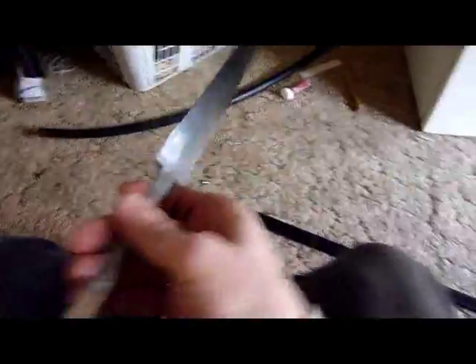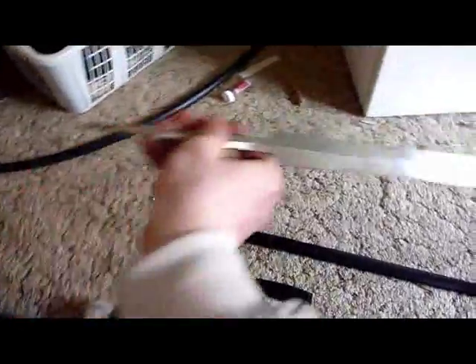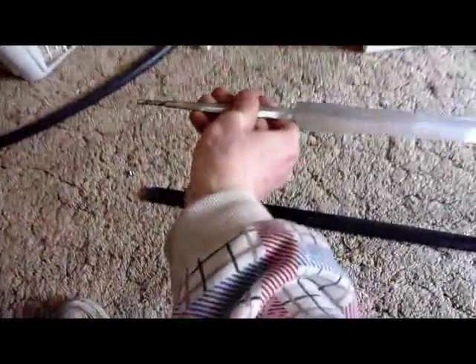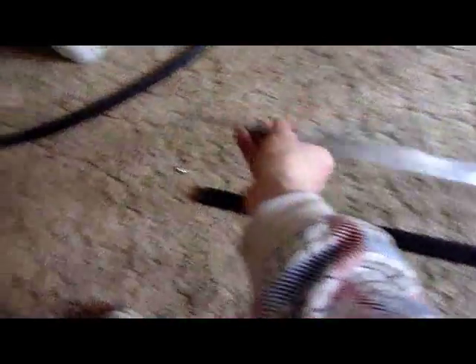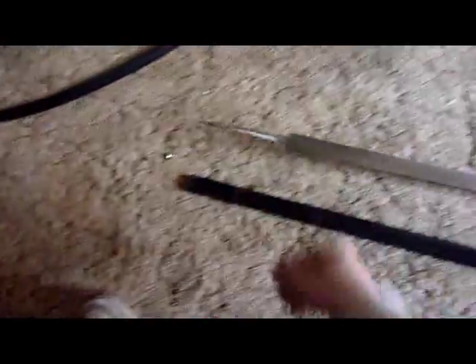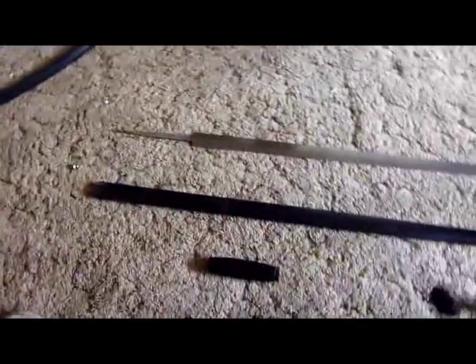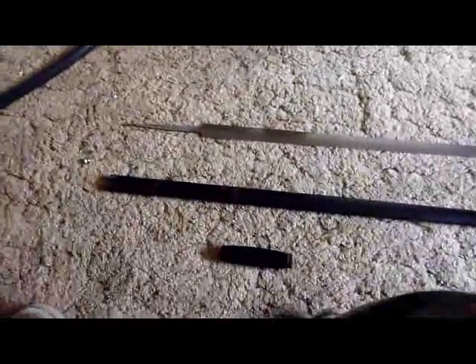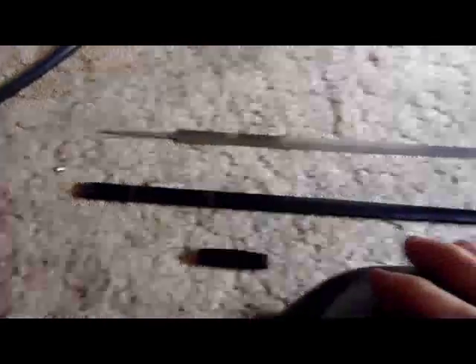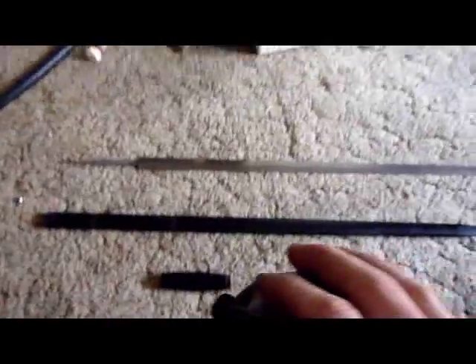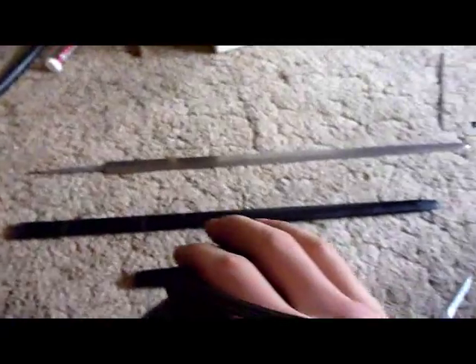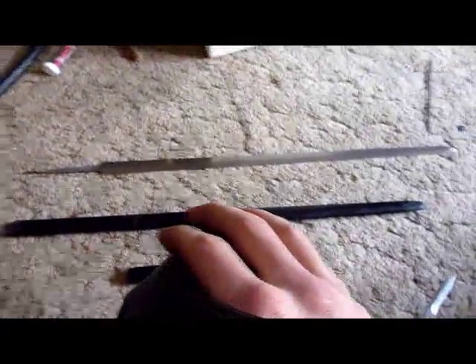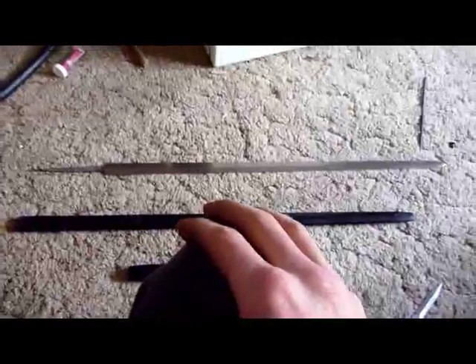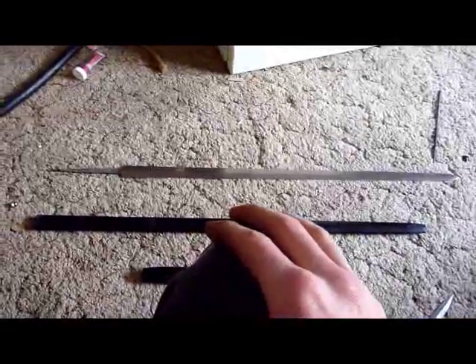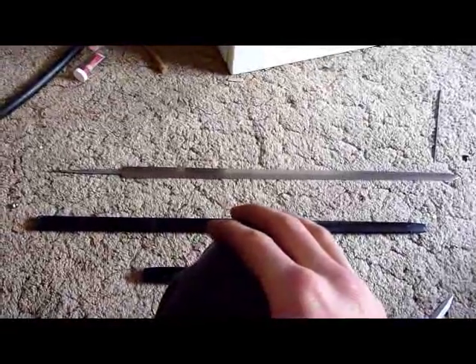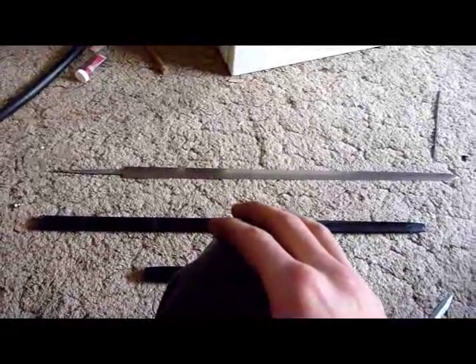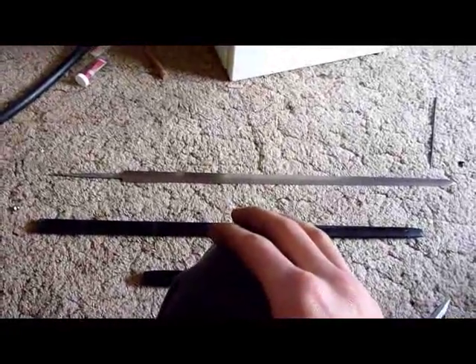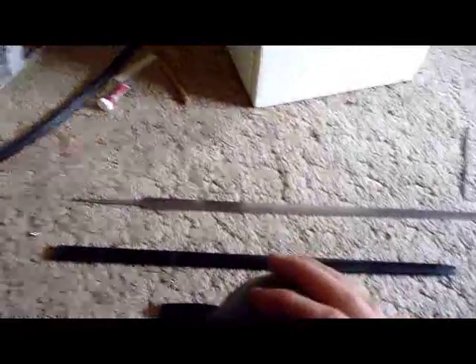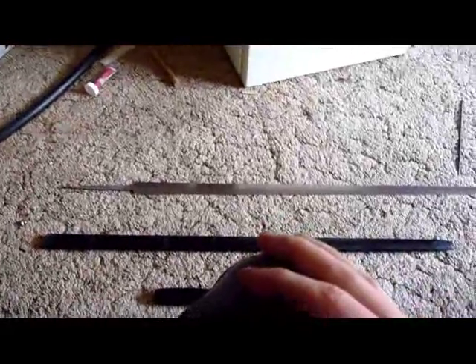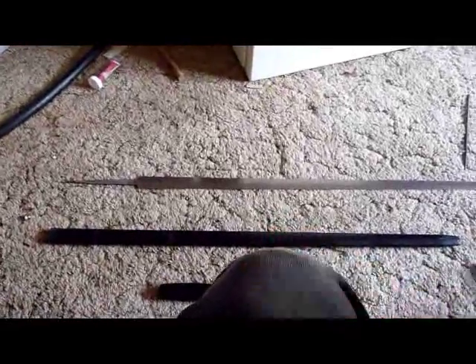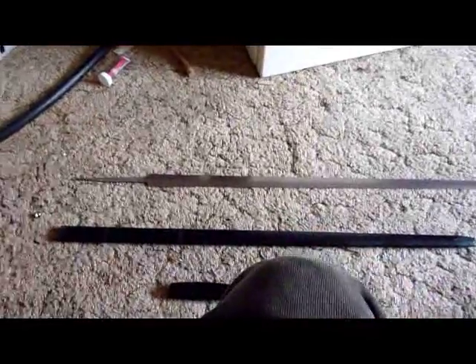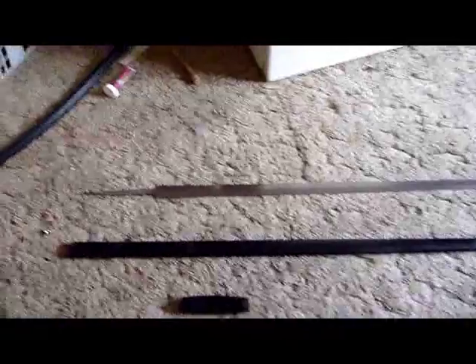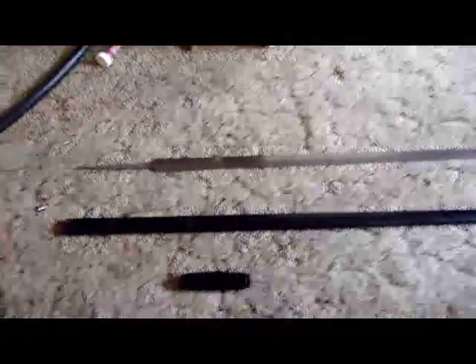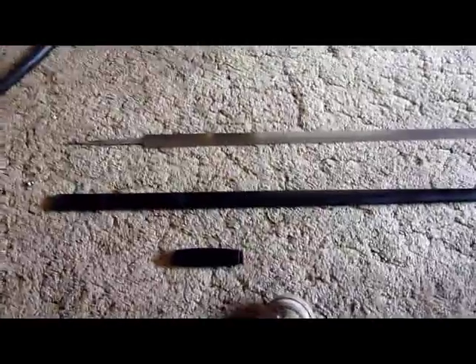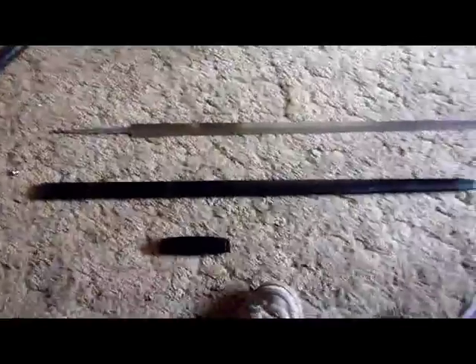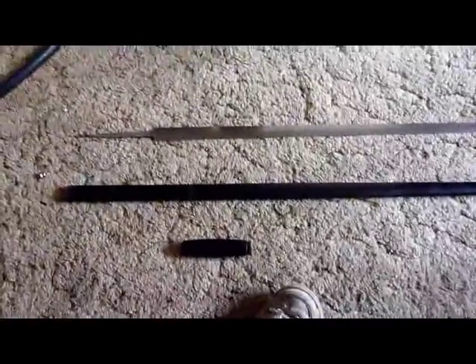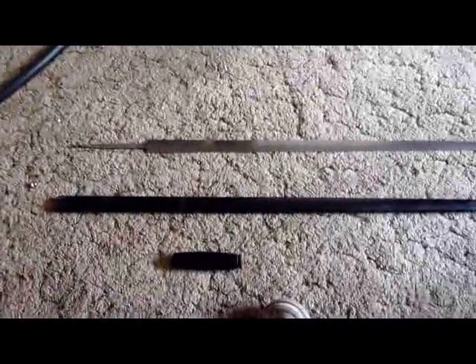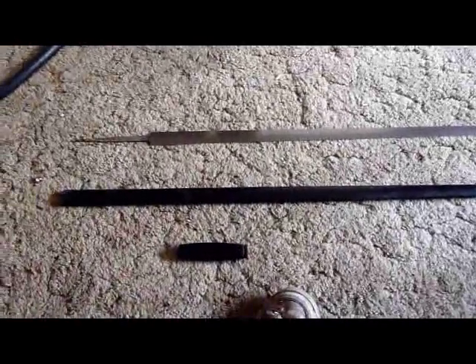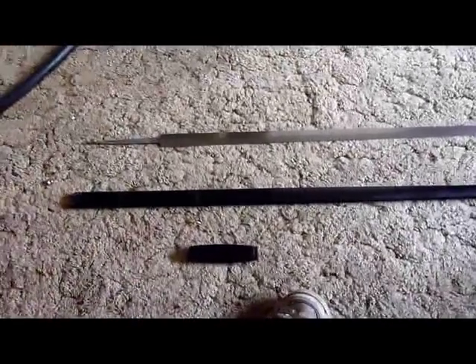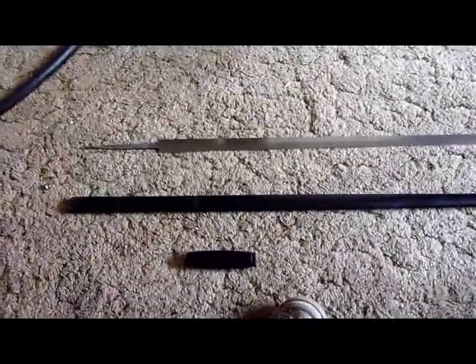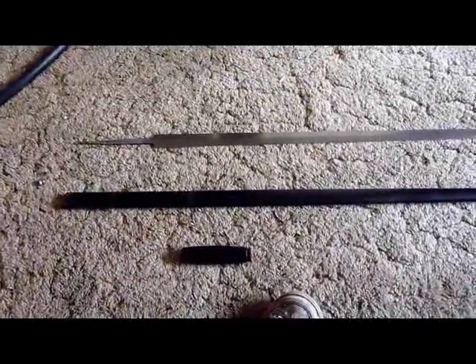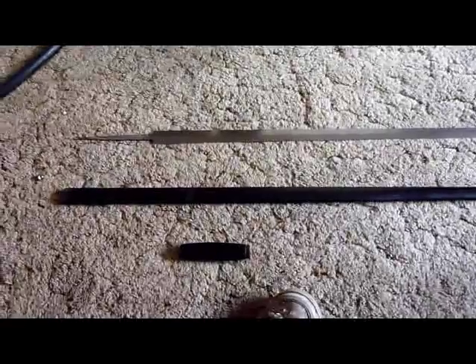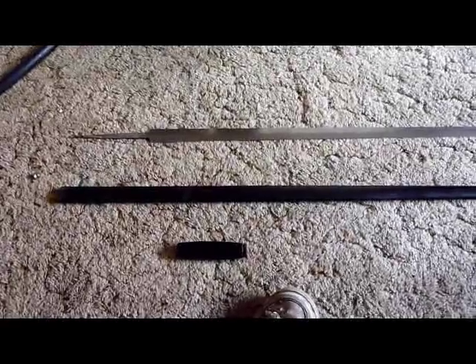Am I sad about destroying it? Of course not — I will be rebuilding this as soon as I get wood. This has been the review of the Hanwei Practical Taiji Jian. Thank you for watching. Stay sharp.